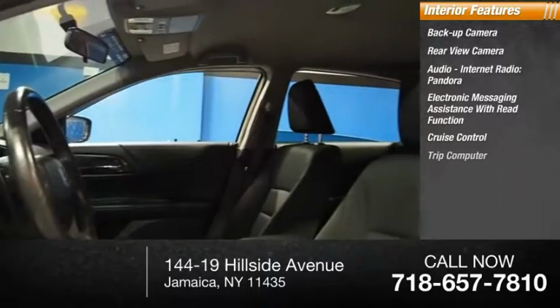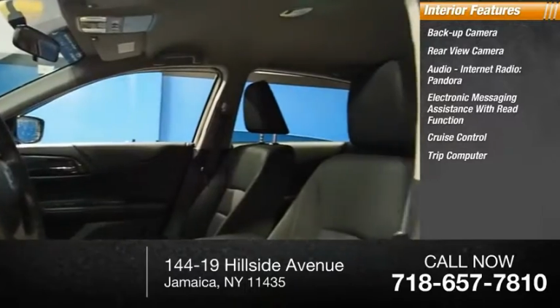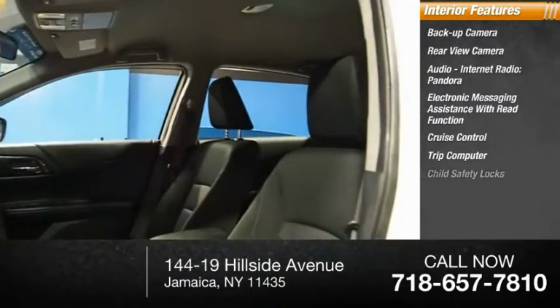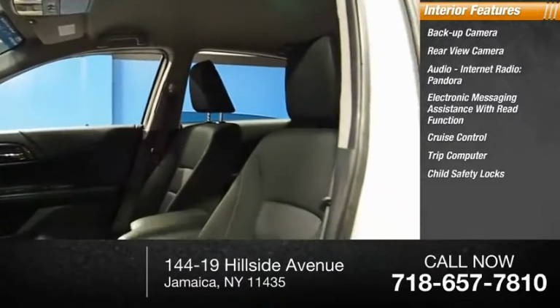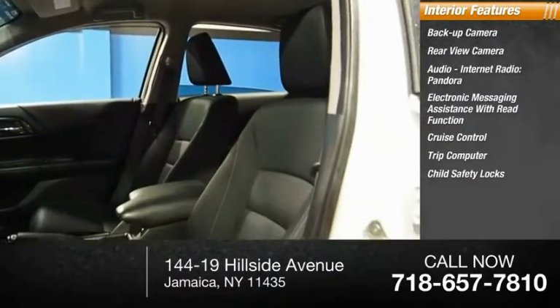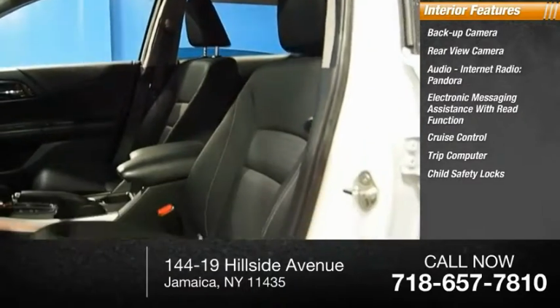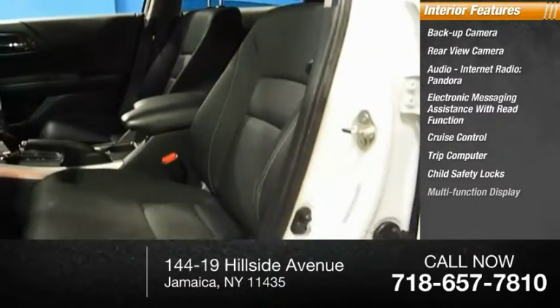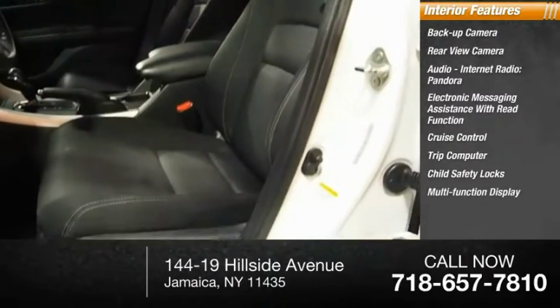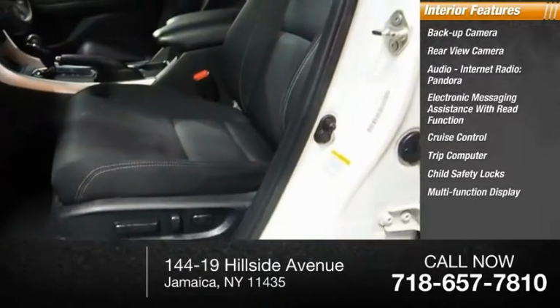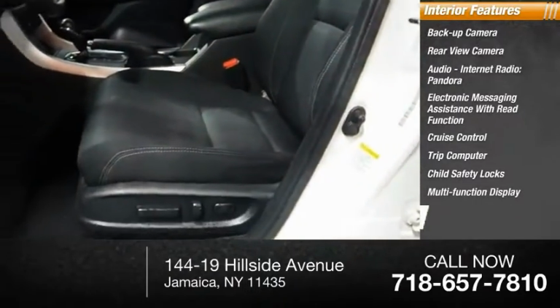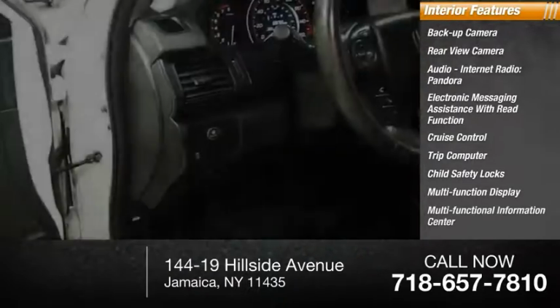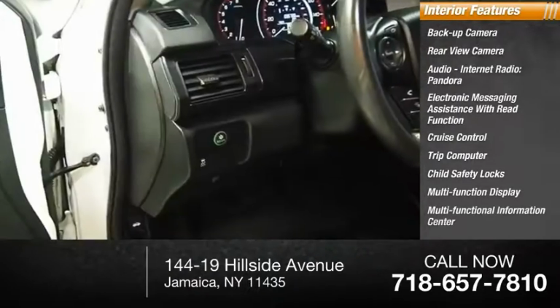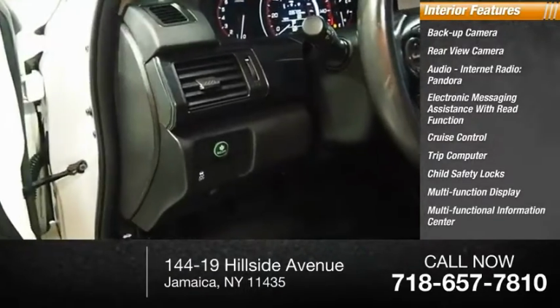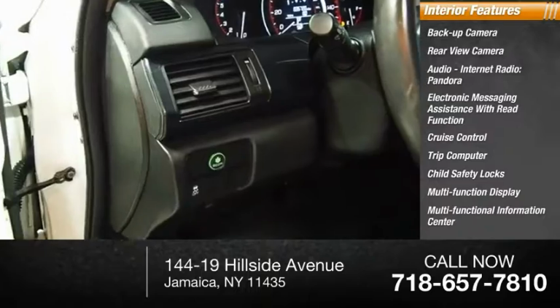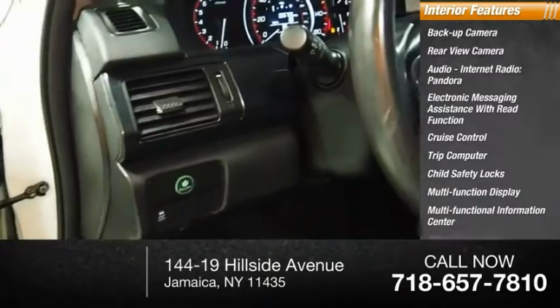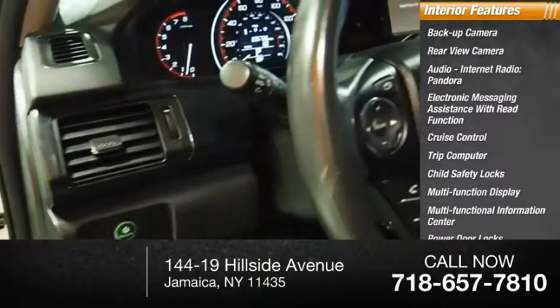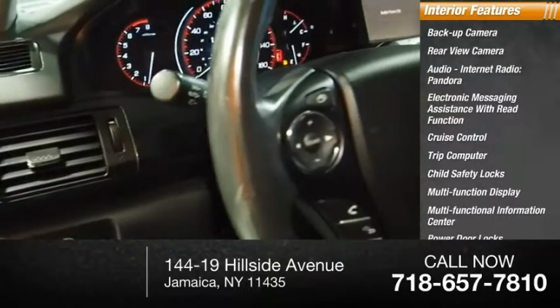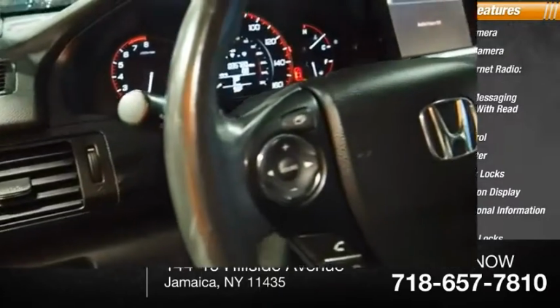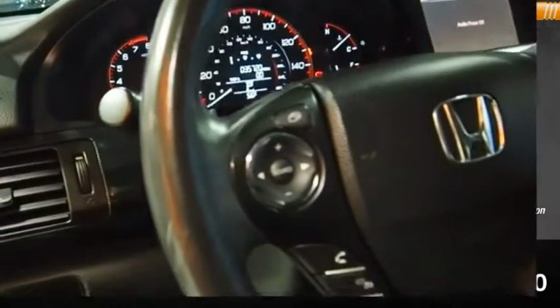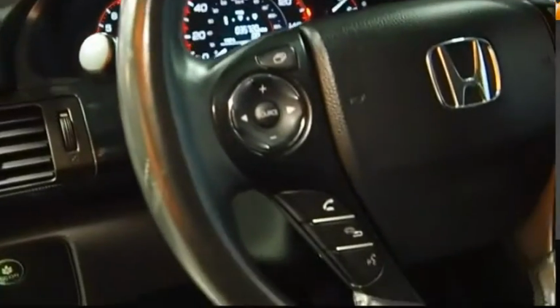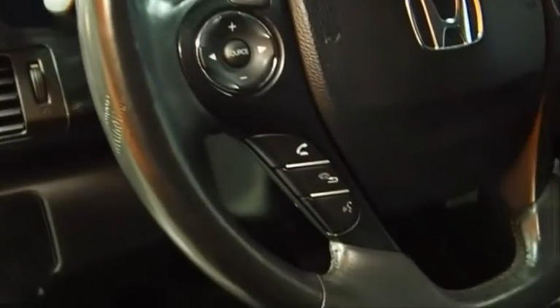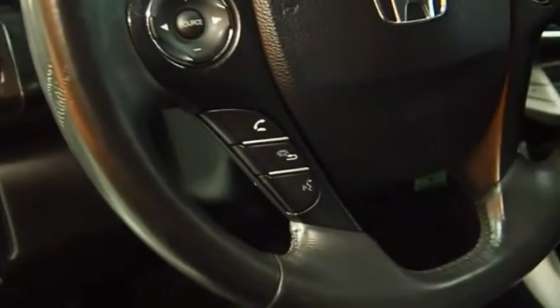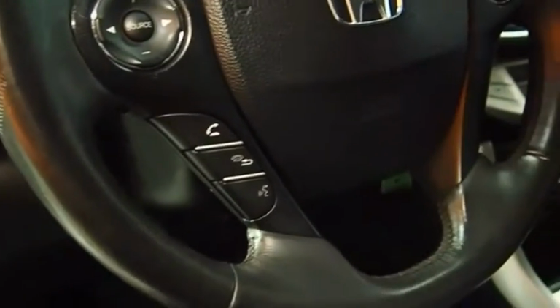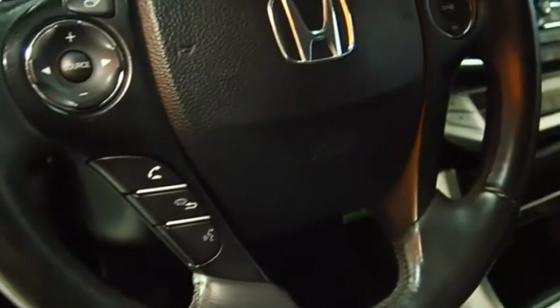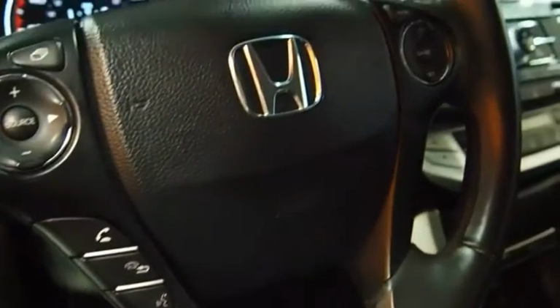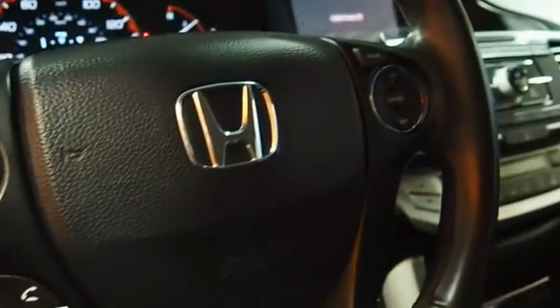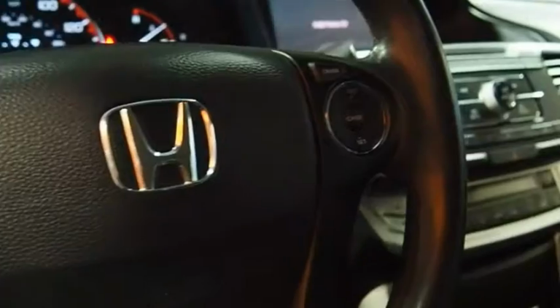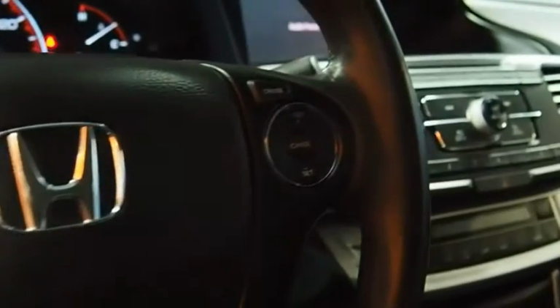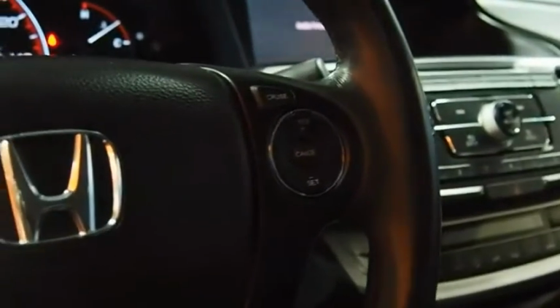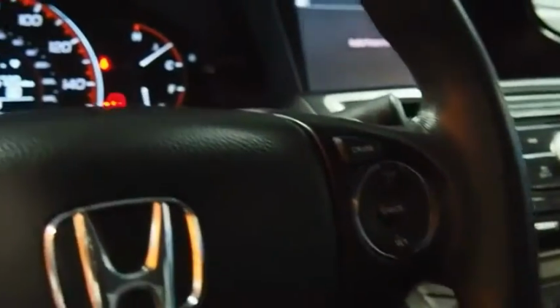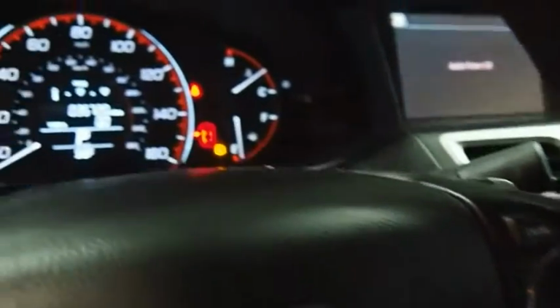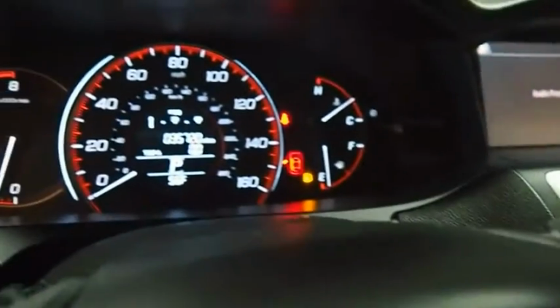Trip computer, child safety locks, multifunction display, multifunctional information center, and power door locks. Take this vehicle for a spin and see why so many shoppers are now proud owners.